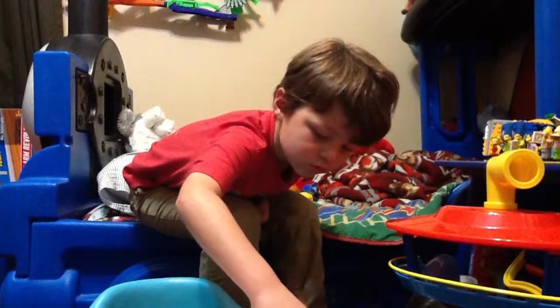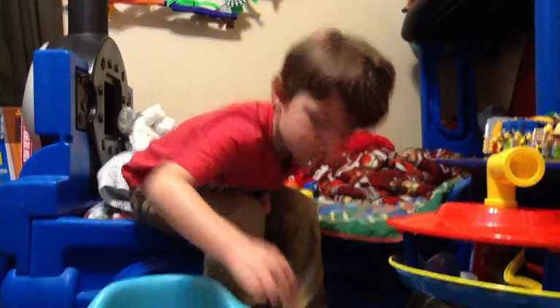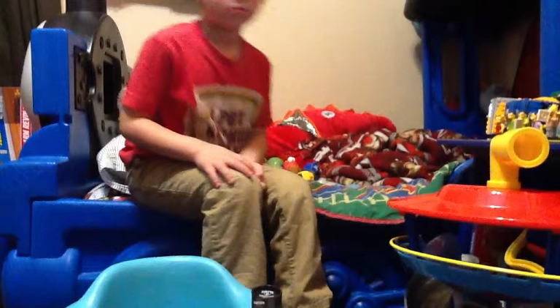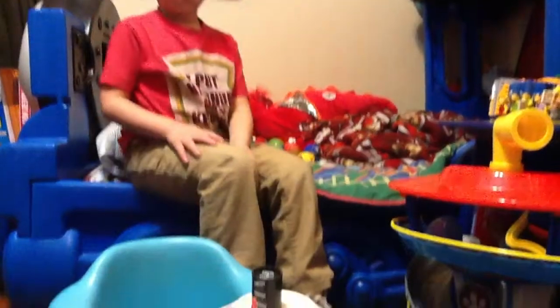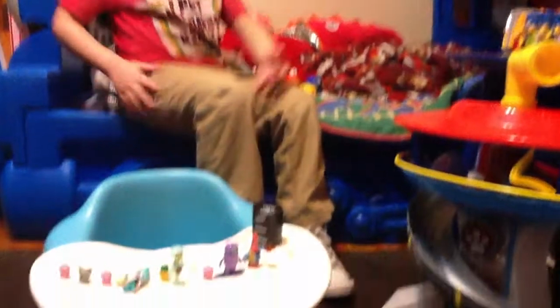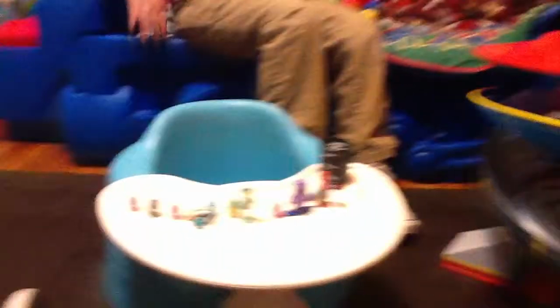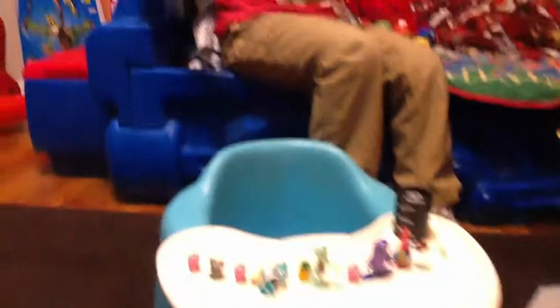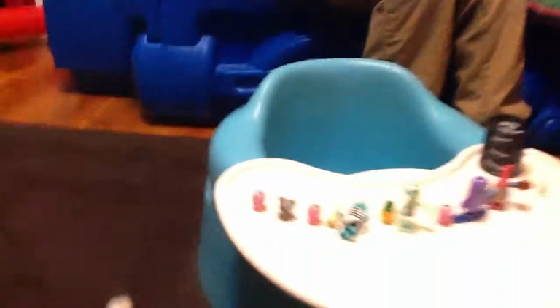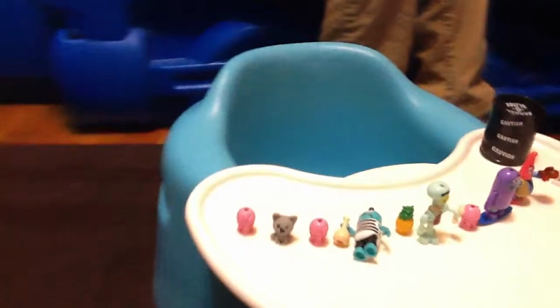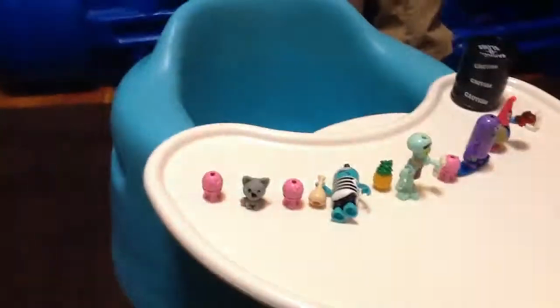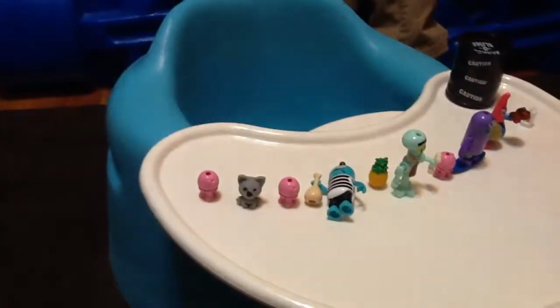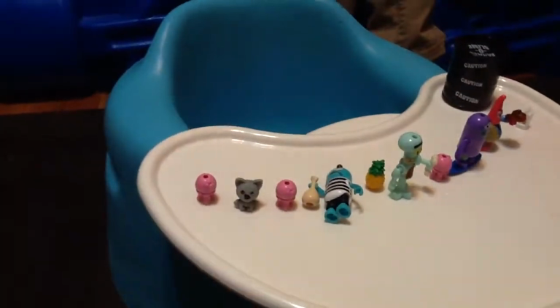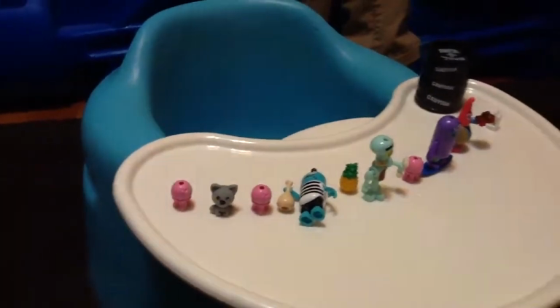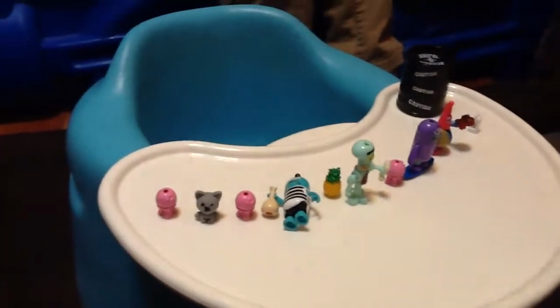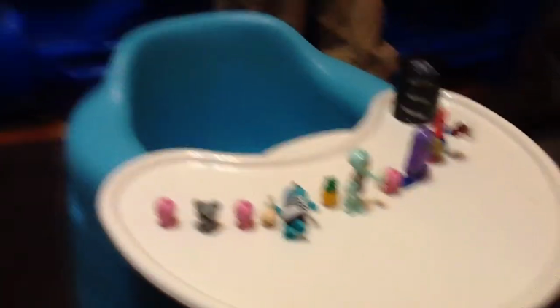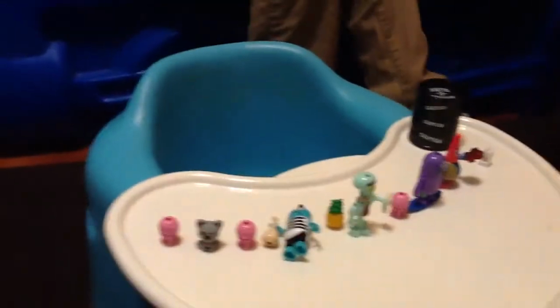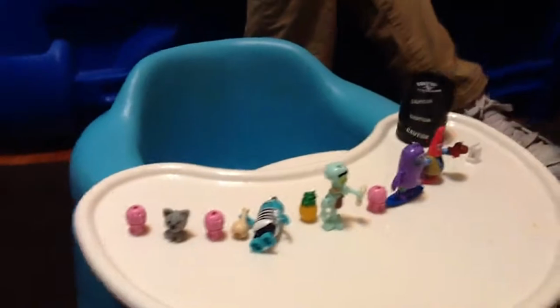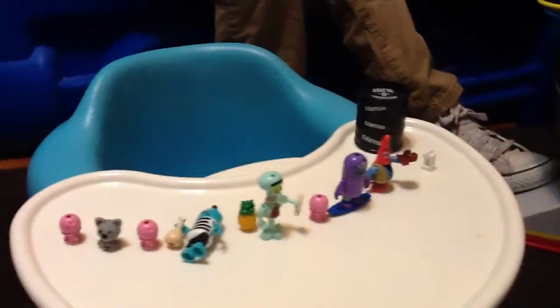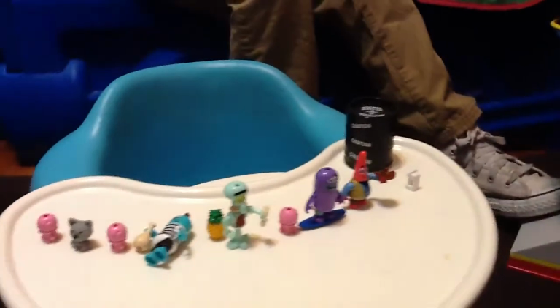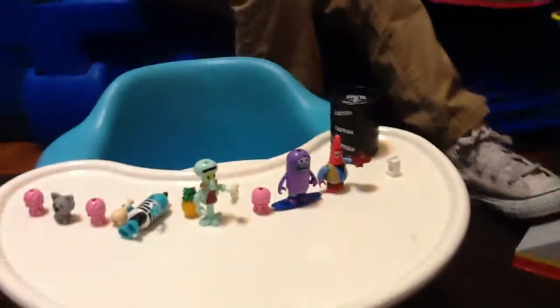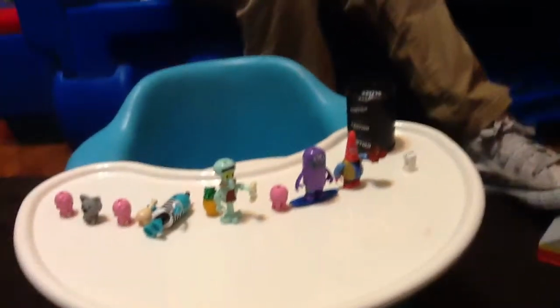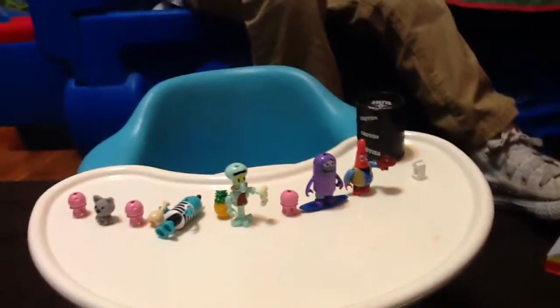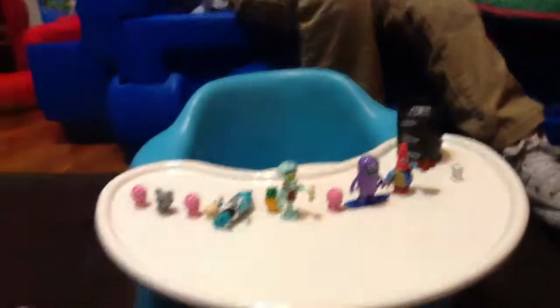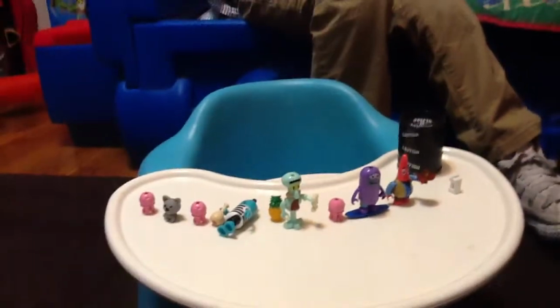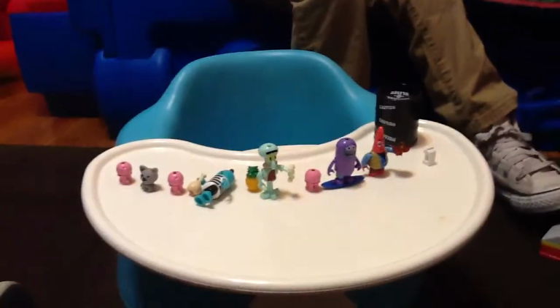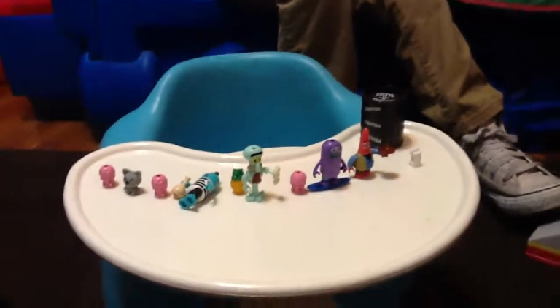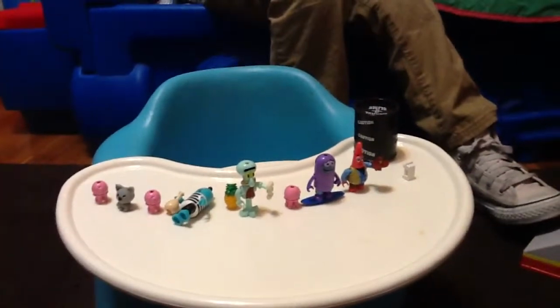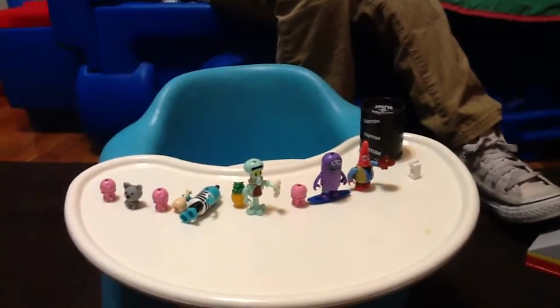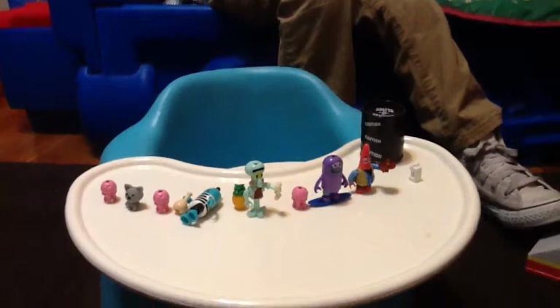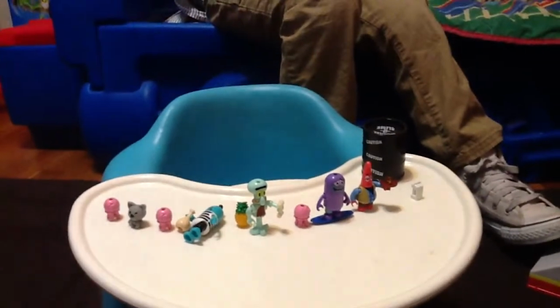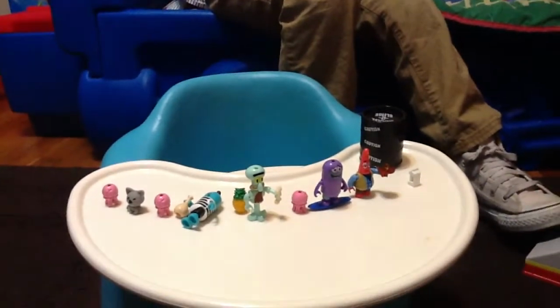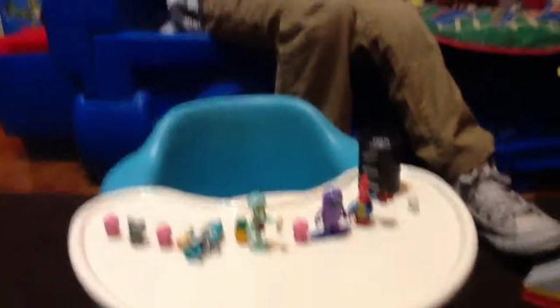Let's show everybody what you got in your surprise eggs. There we go — that's the whole collection, everybody. That's what Christopher got.